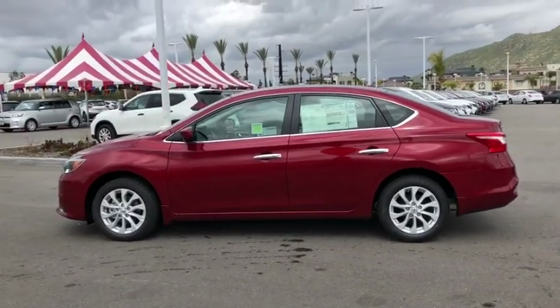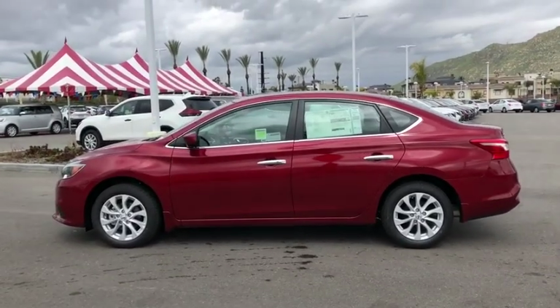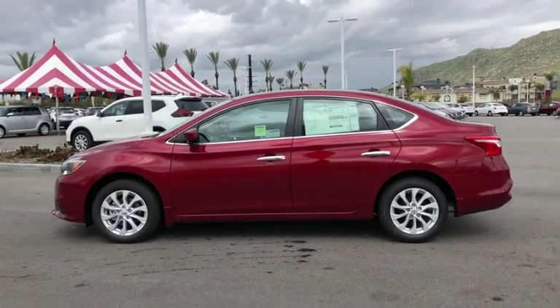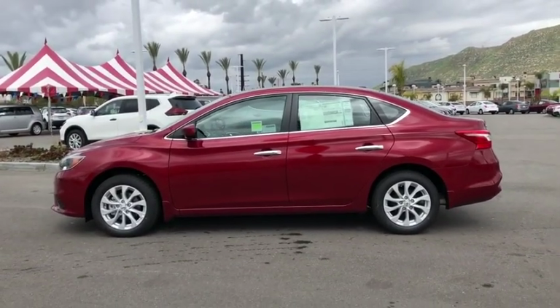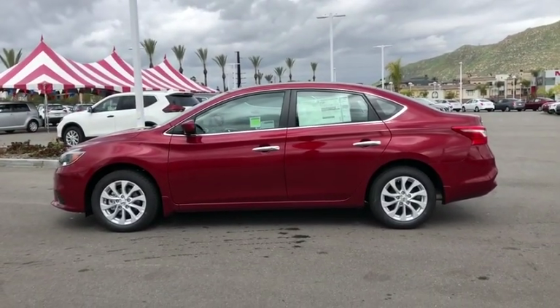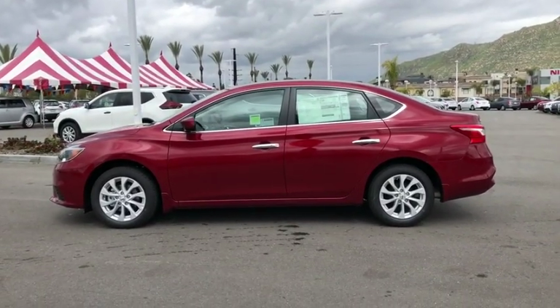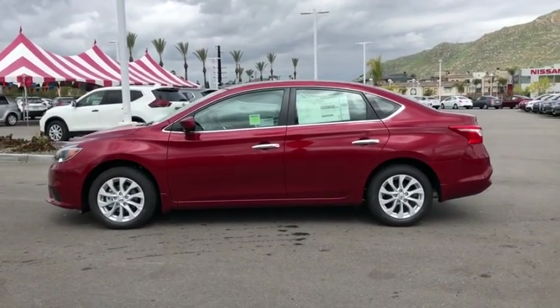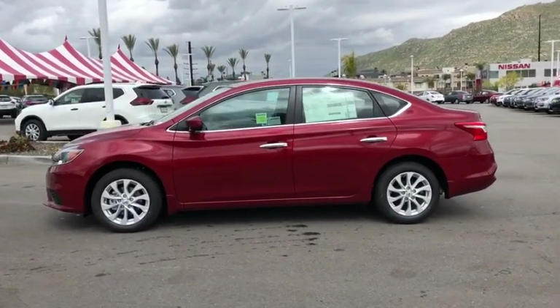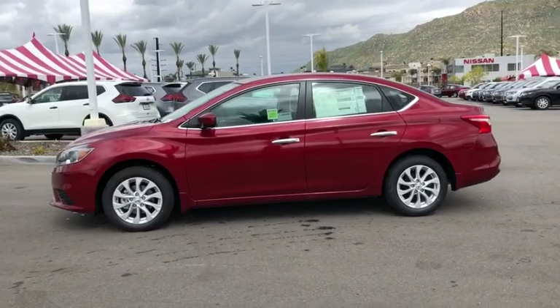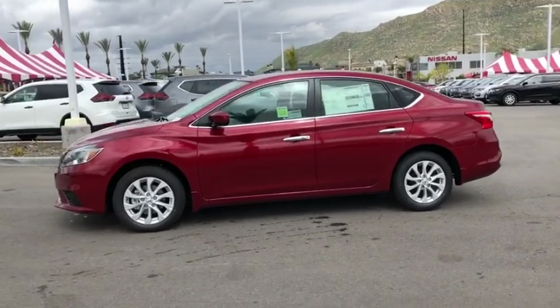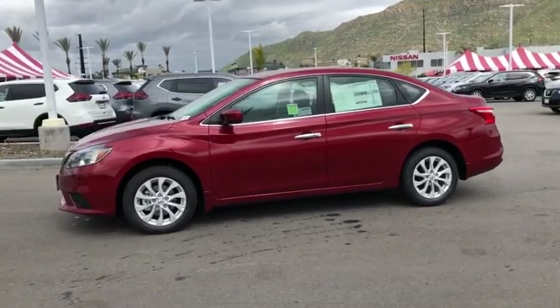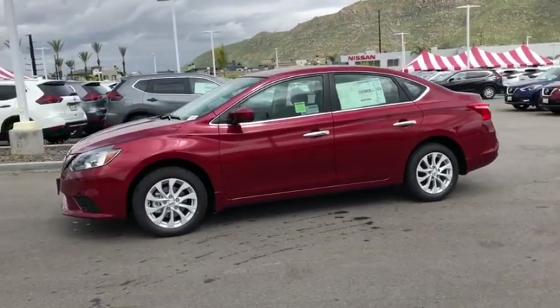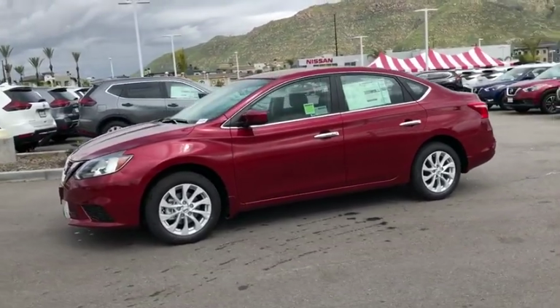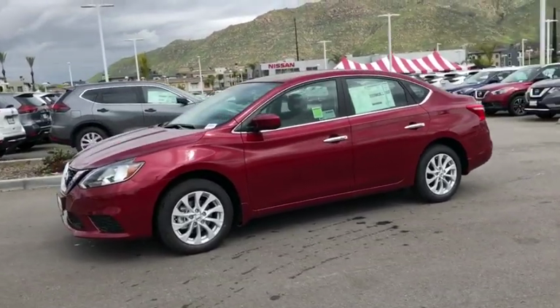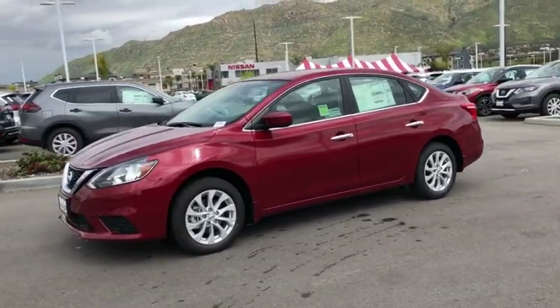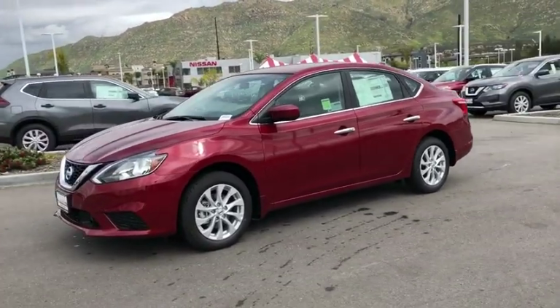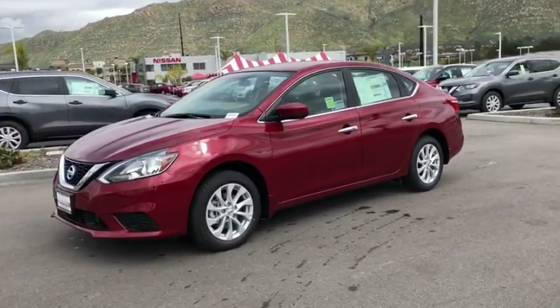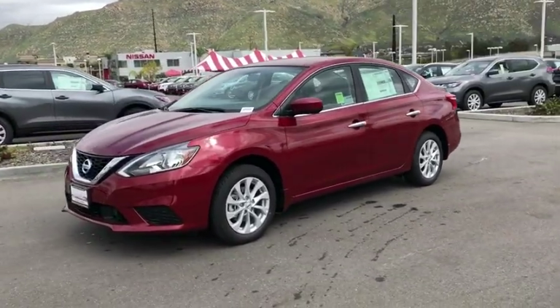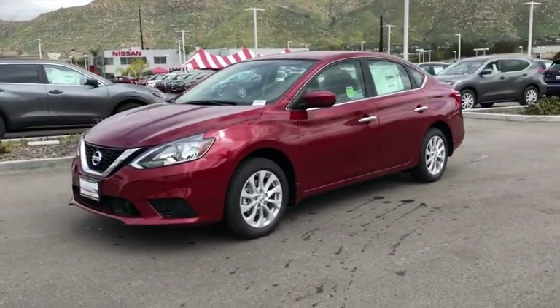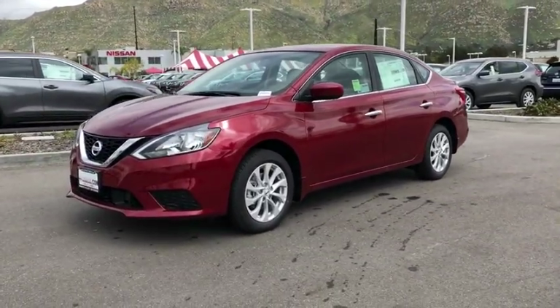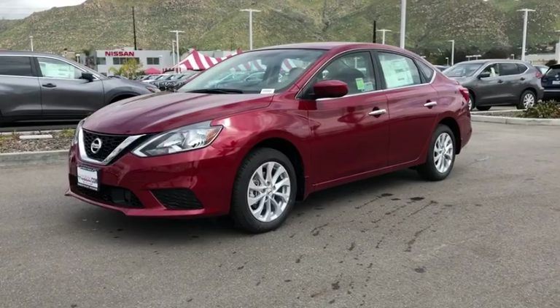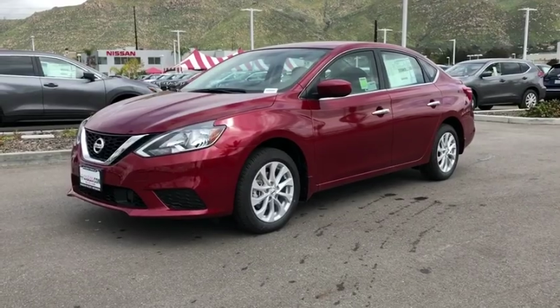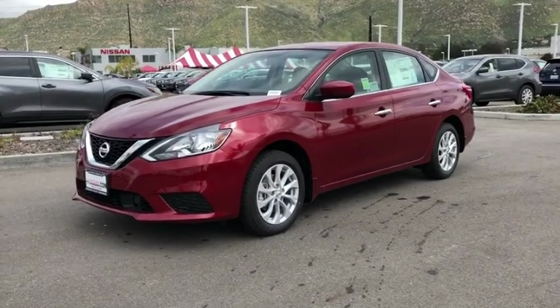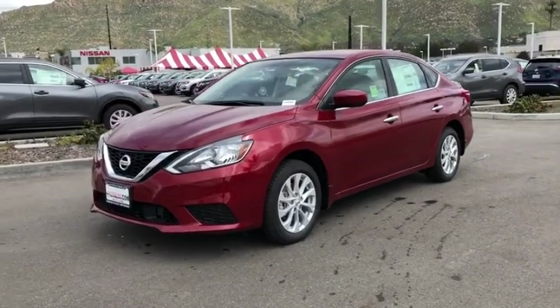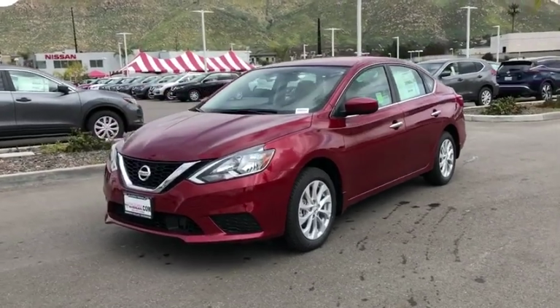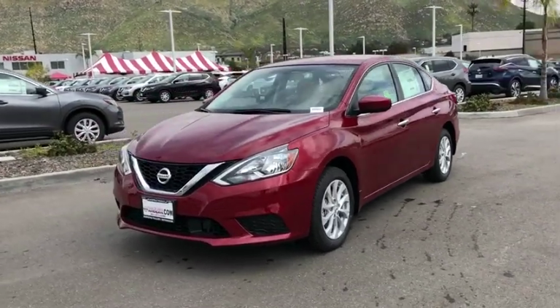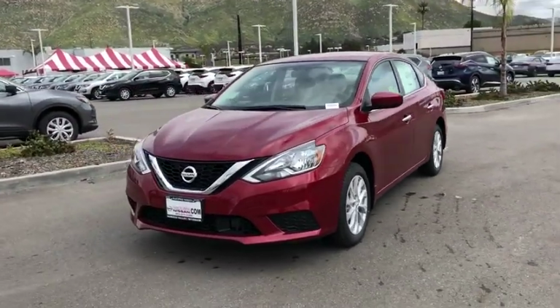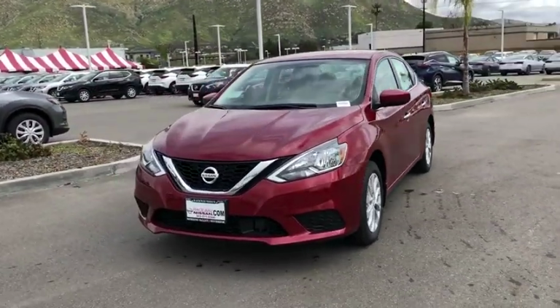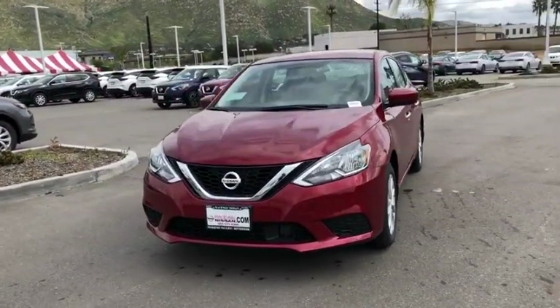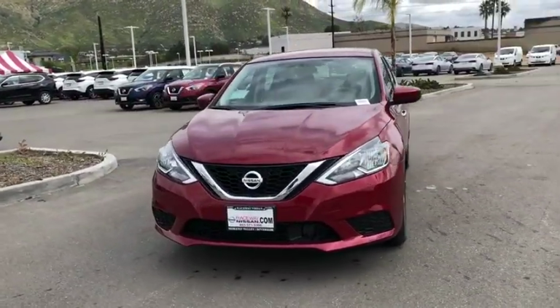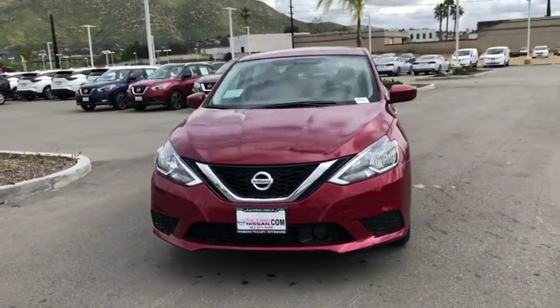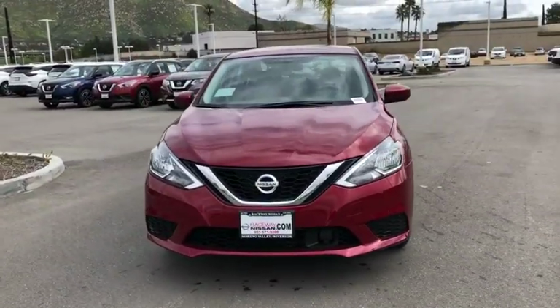Overhead console, remote keyless entry, driver vanity mirror, front bucket seat, tilt steering wheel, front reading lamp, passenger vanity mirror. This beauty is sure to make you the talk of the neighborhood, so call or drop in for a test drive today.